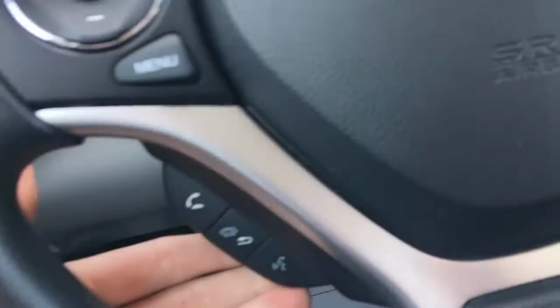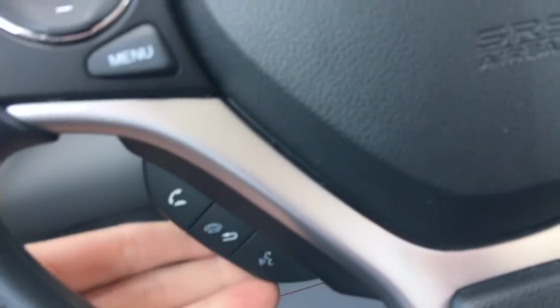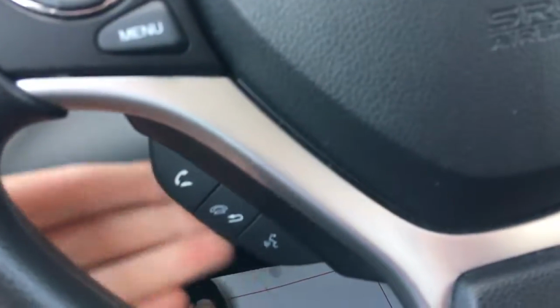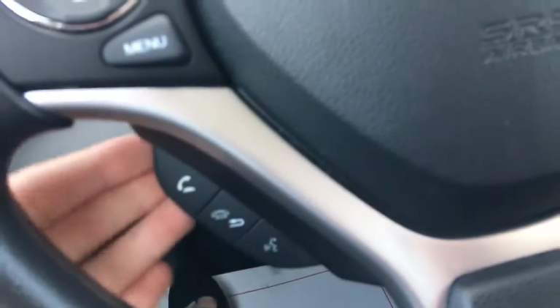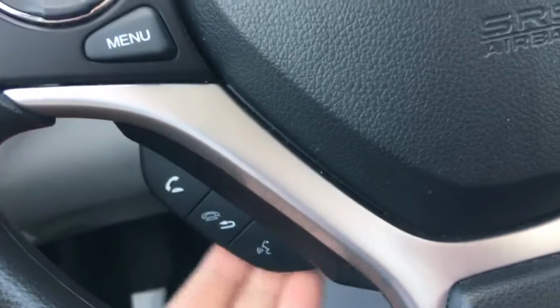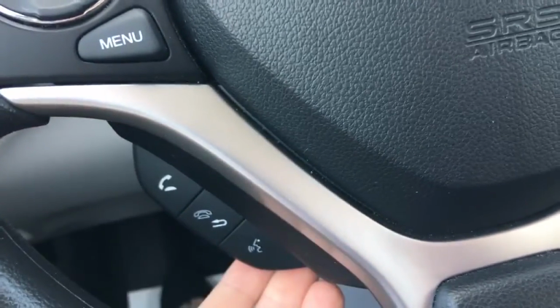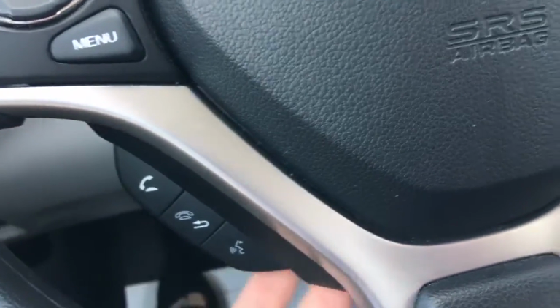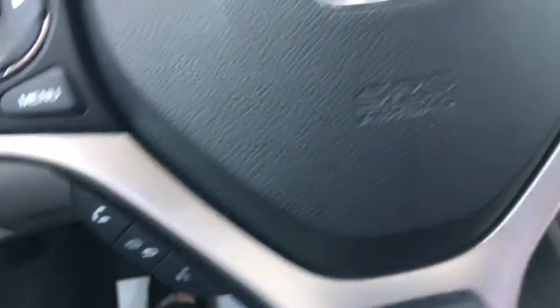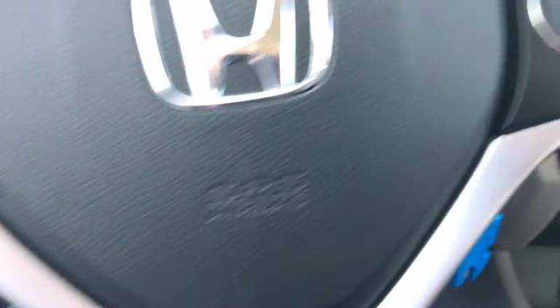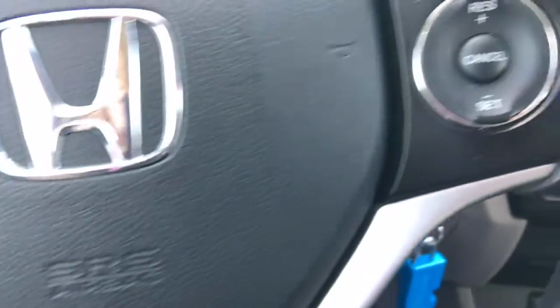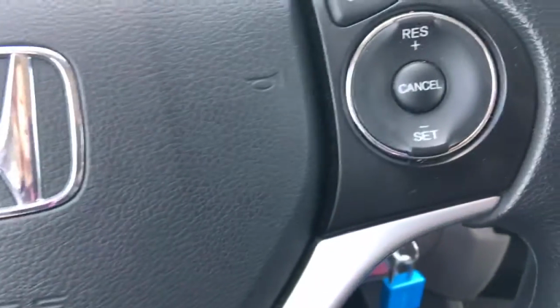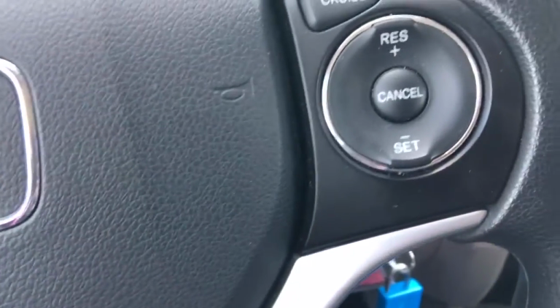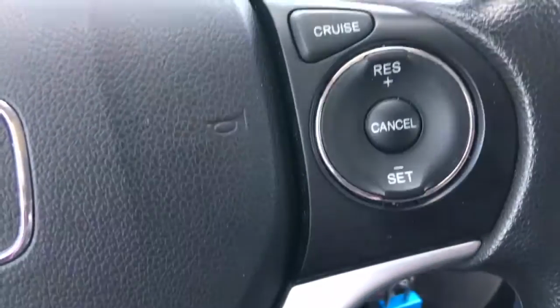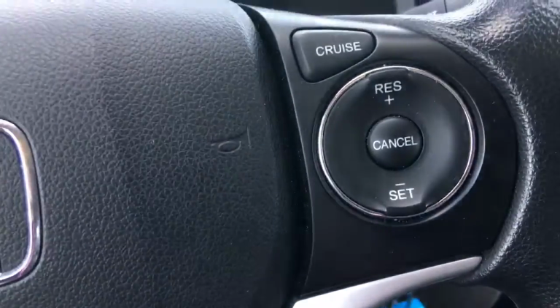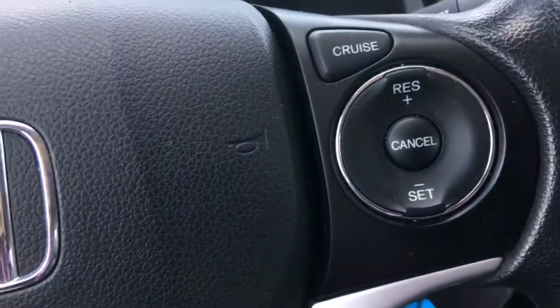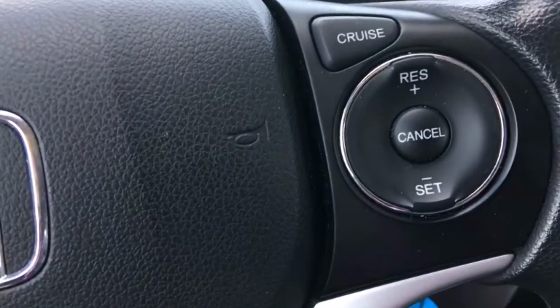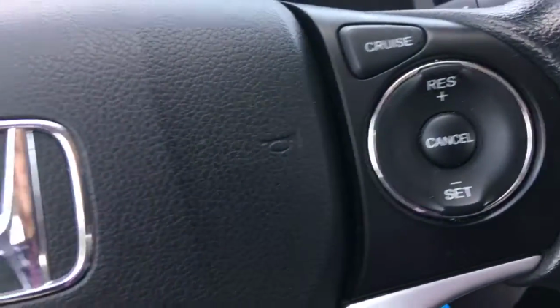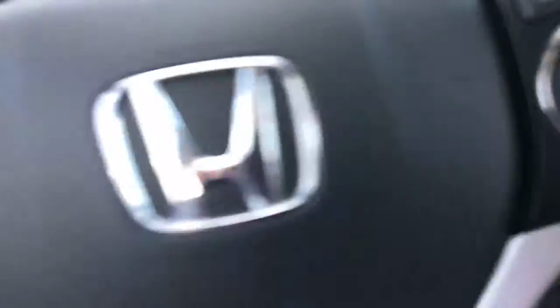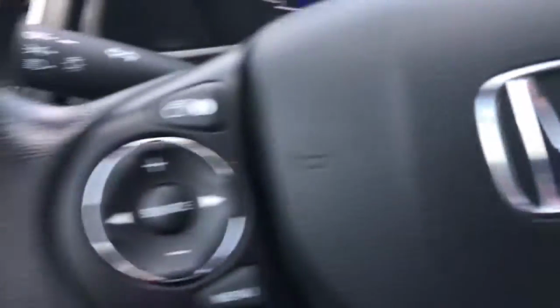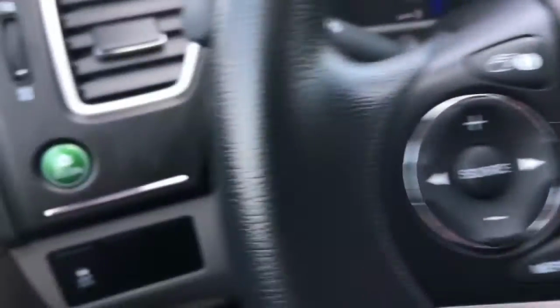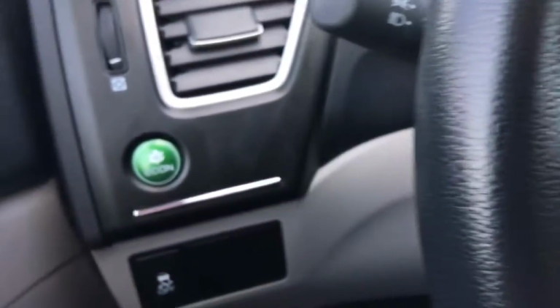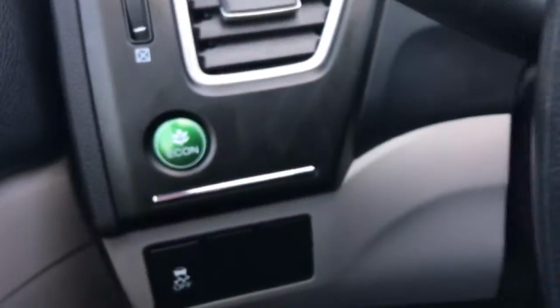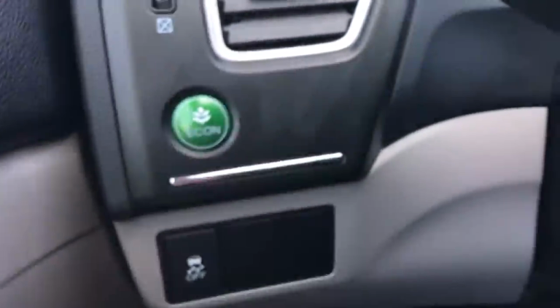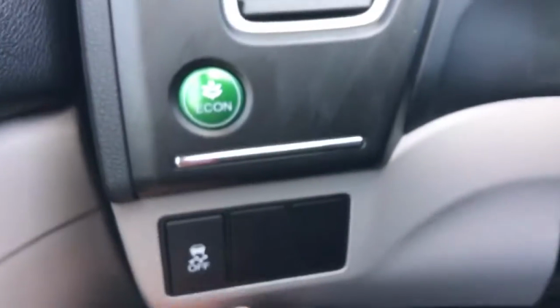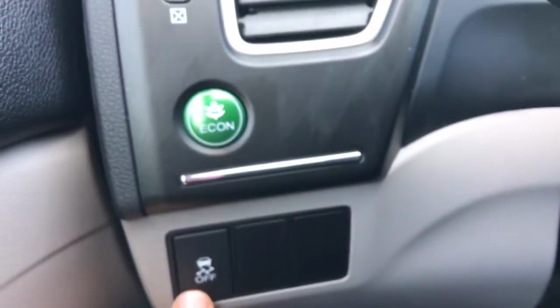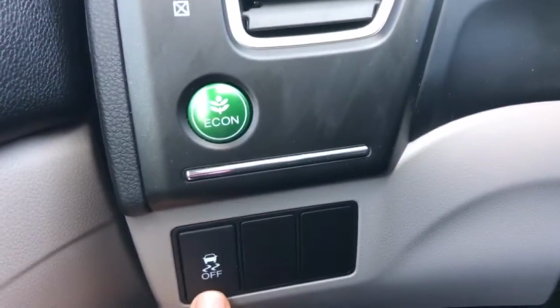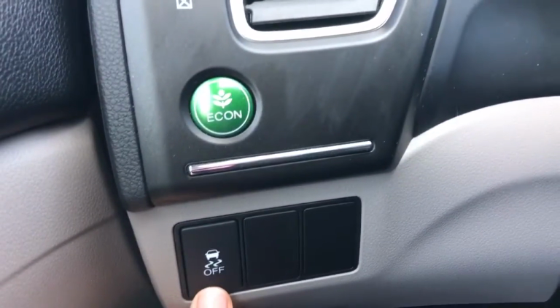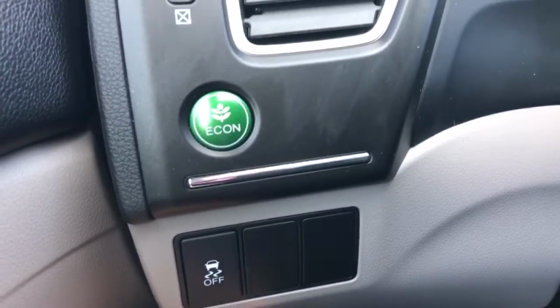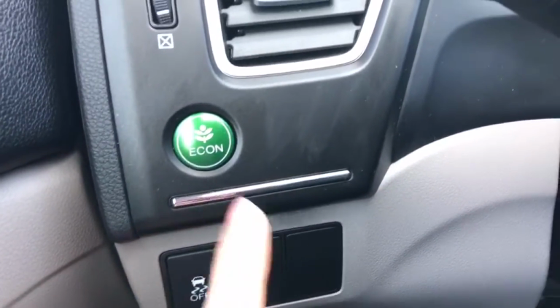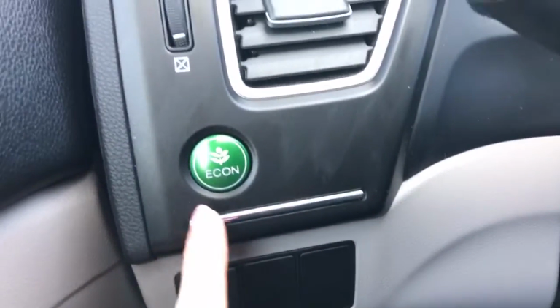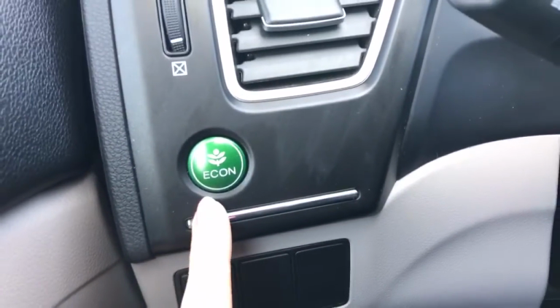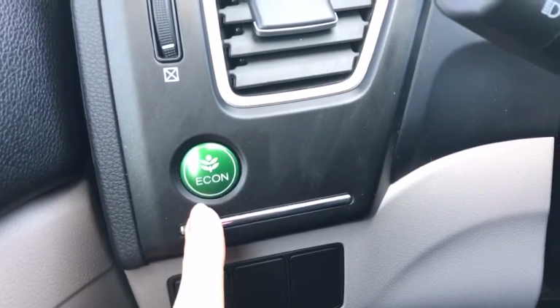Below that we've got your phone and Bluetooth controls, and on the other side we've got your cruise control buttons. To the left of the steering wheel we've got your vehicle stability assist as well as your Econ button to improve gas efficiency even more.